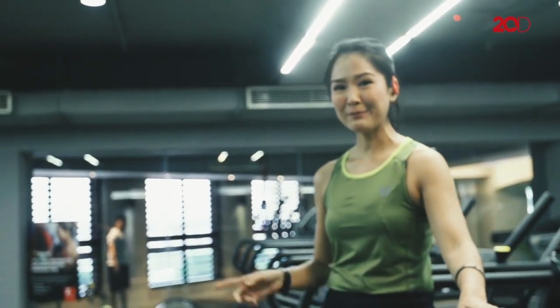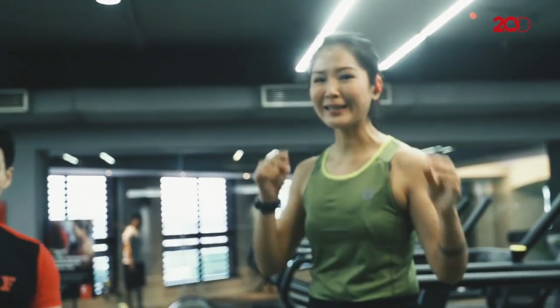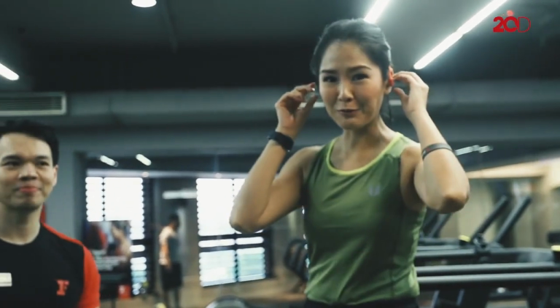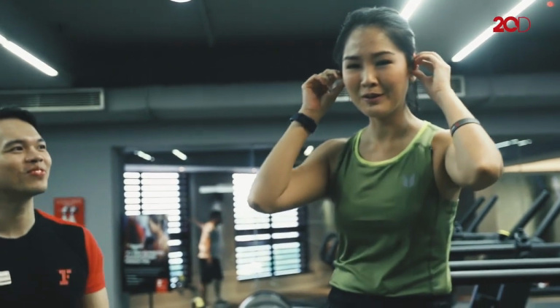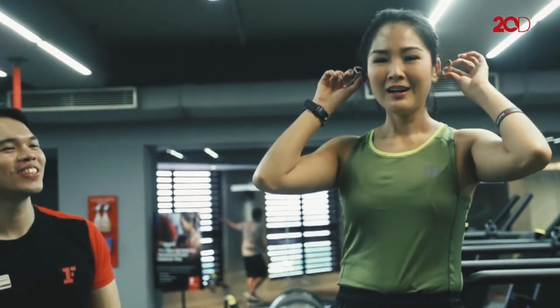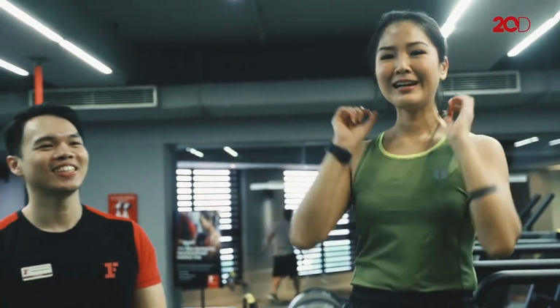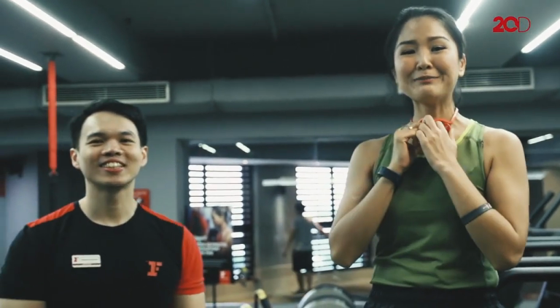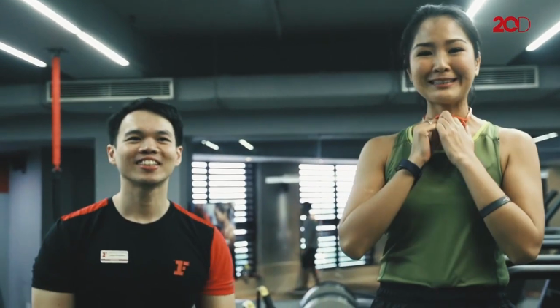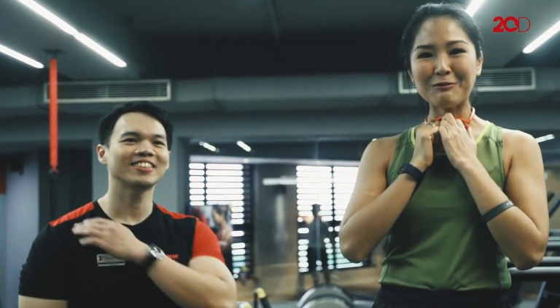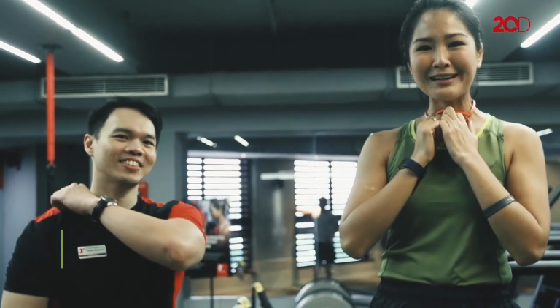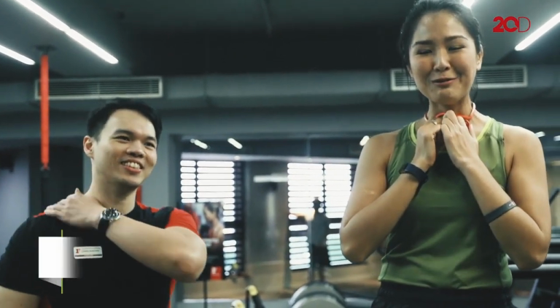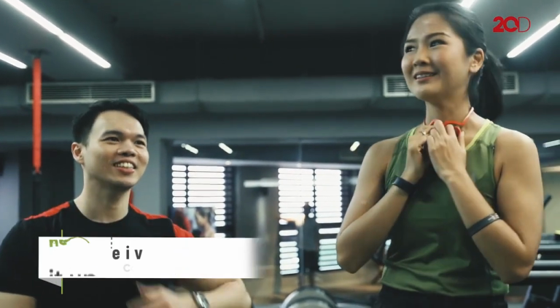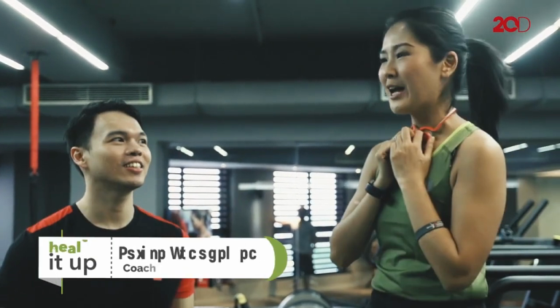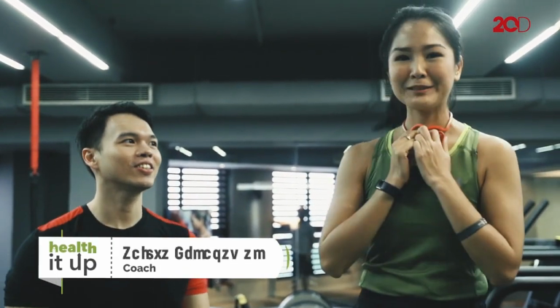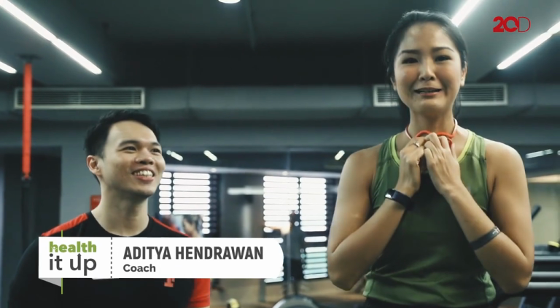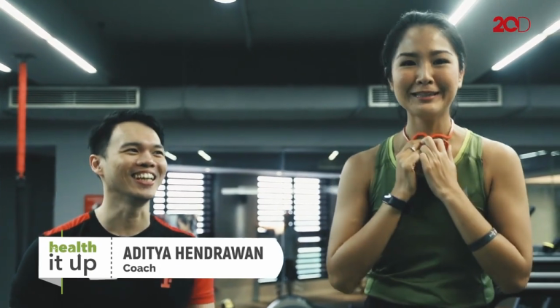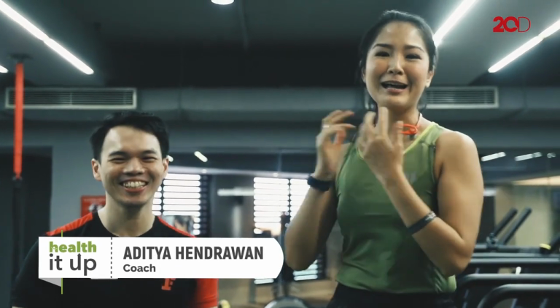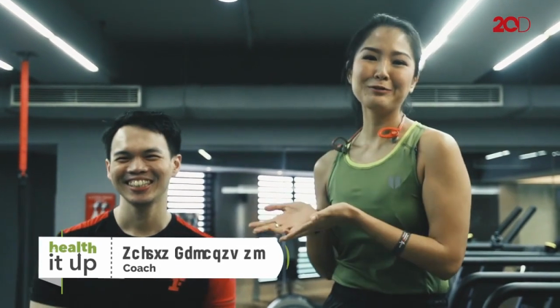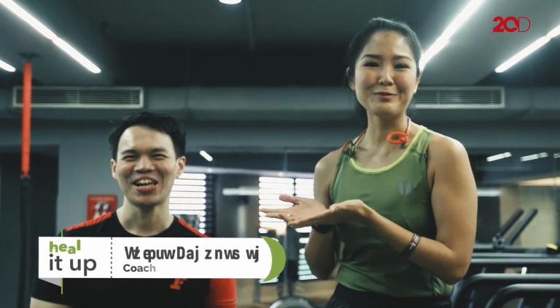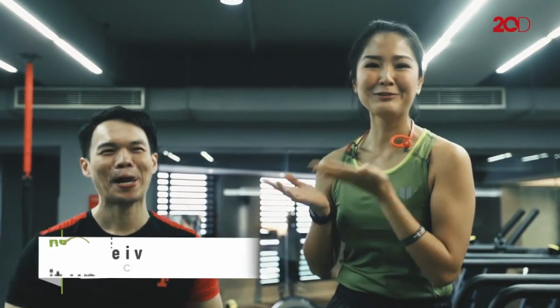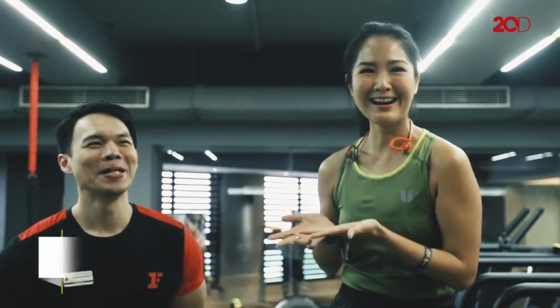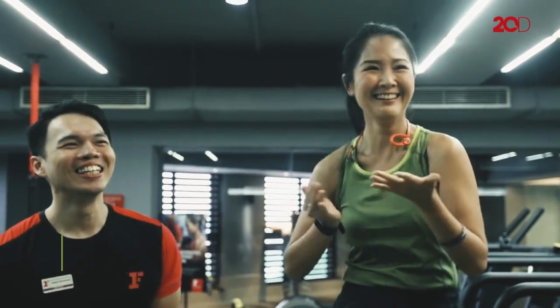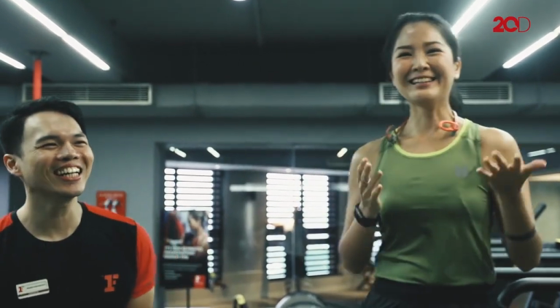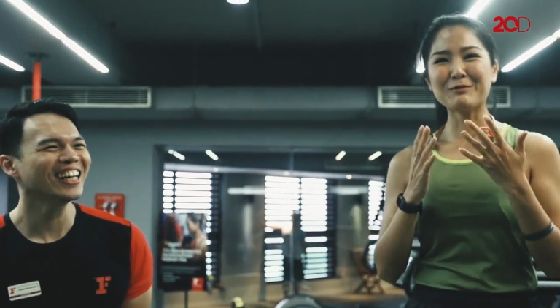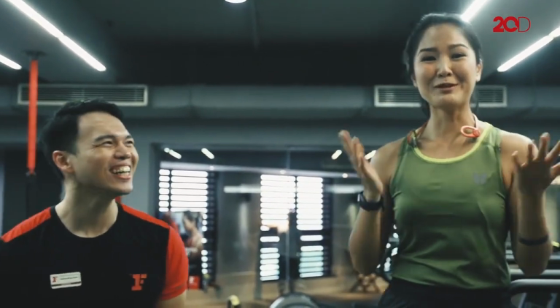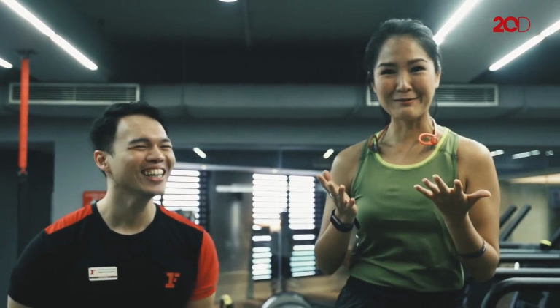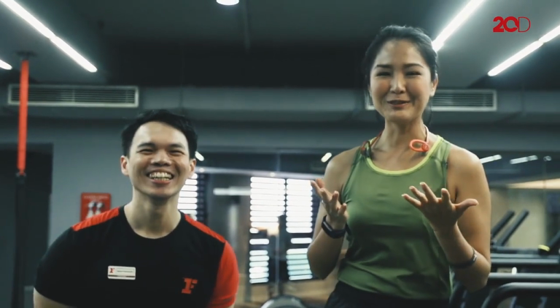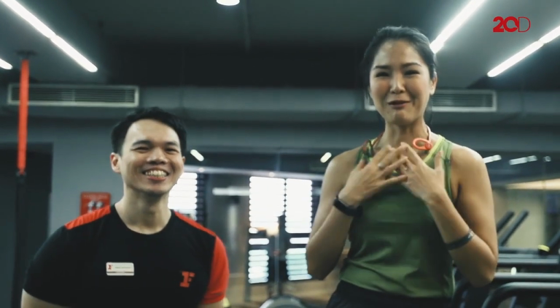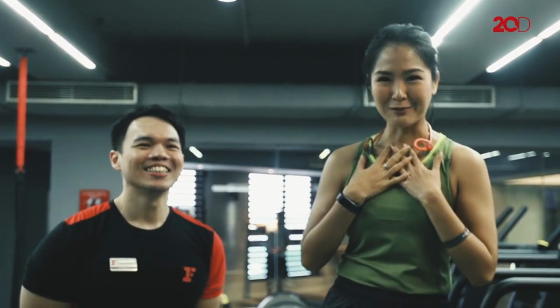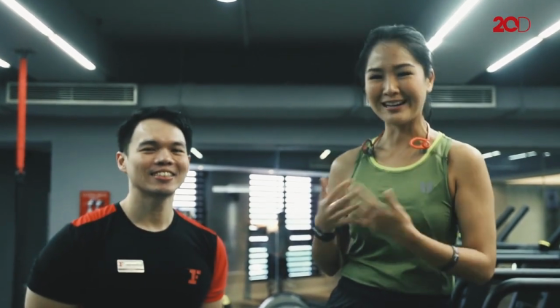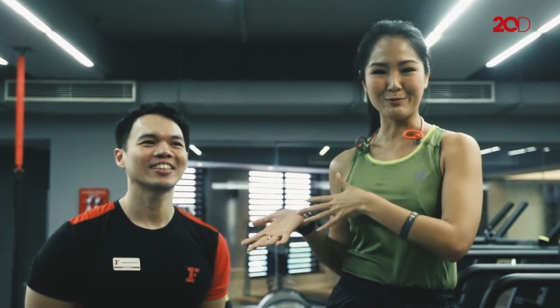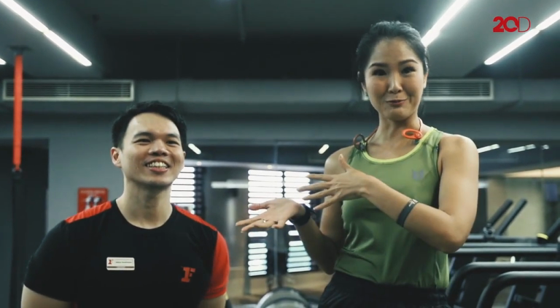Ini personal trainer aku. Dia sudah jadi personal trainer aku dari aku masih gadis, dan Adit juga belum punya anak. Jadi kita berdua masih muda zaman dulu. Sekarang aku sudah punya anak dua, dan Adit juga sudah punya anak dua.